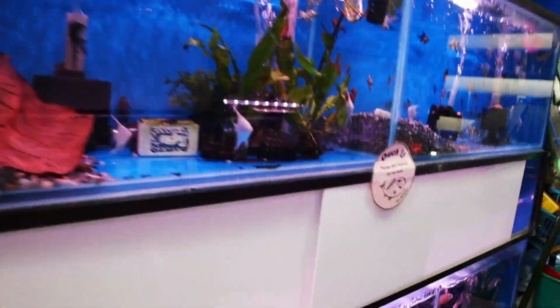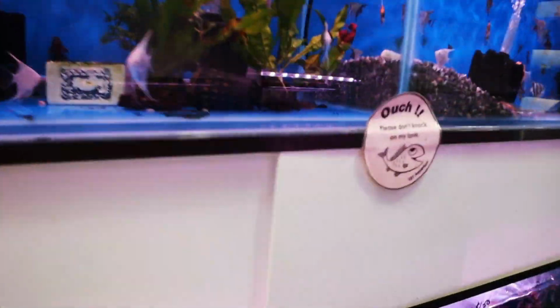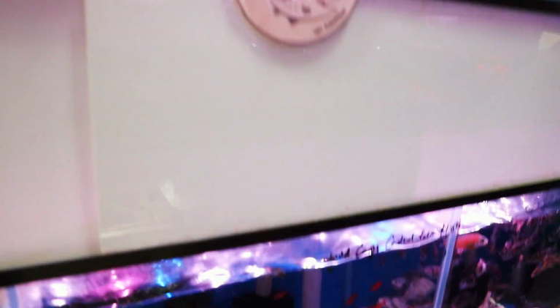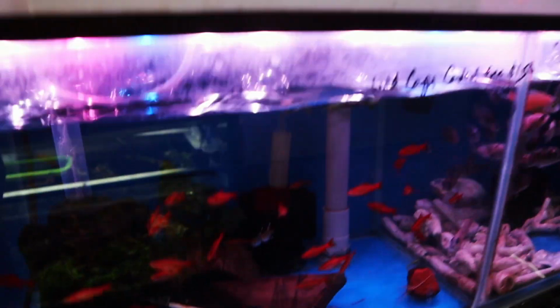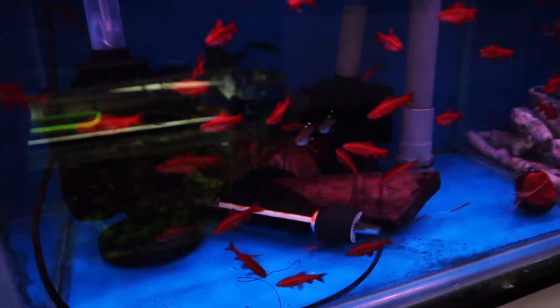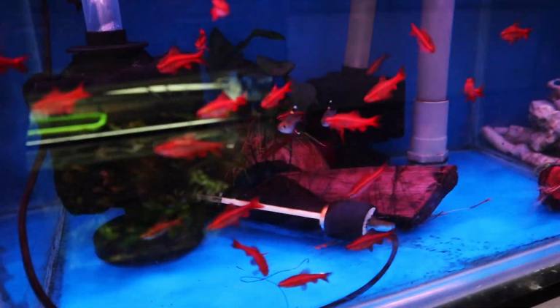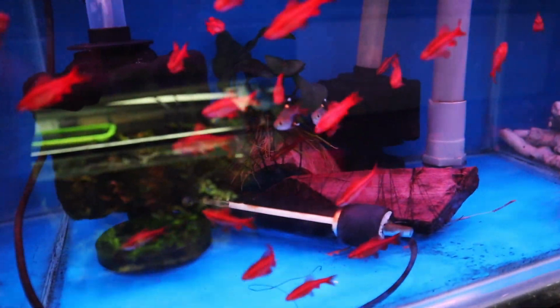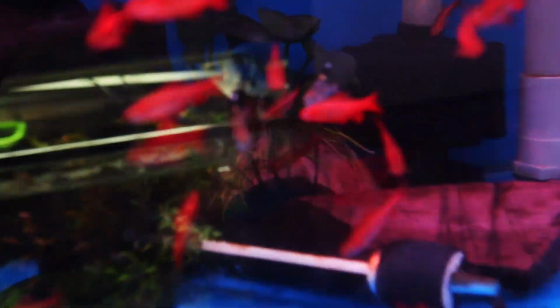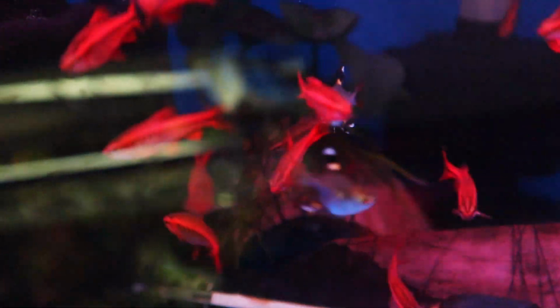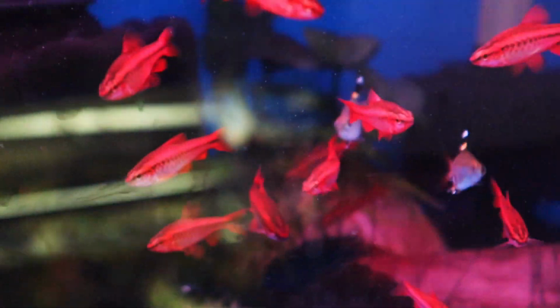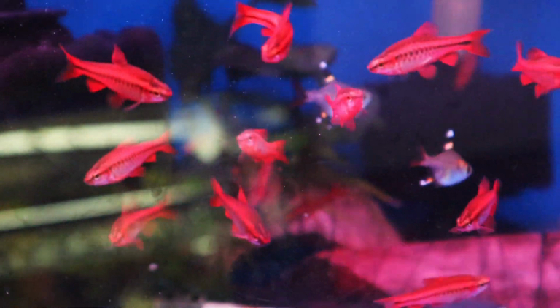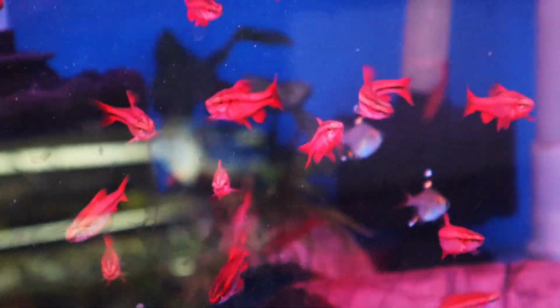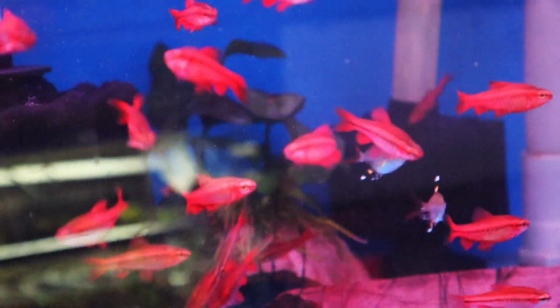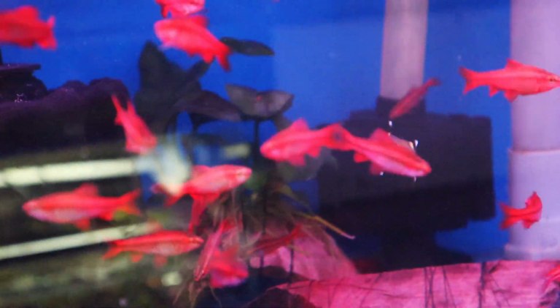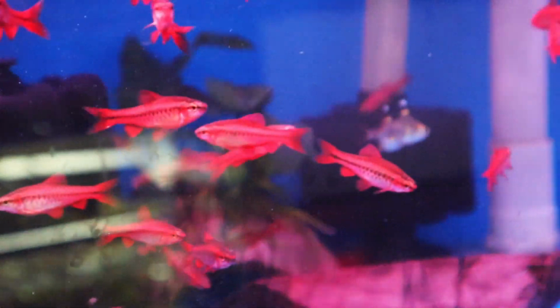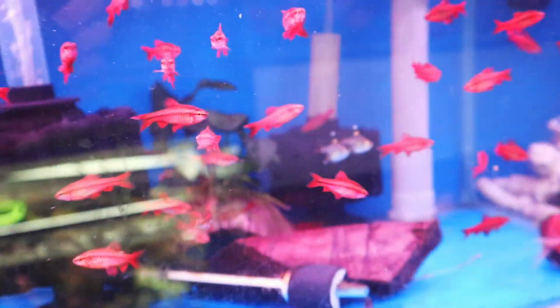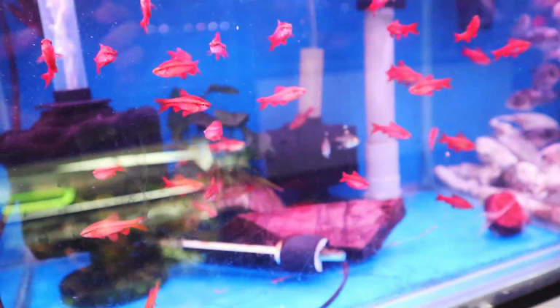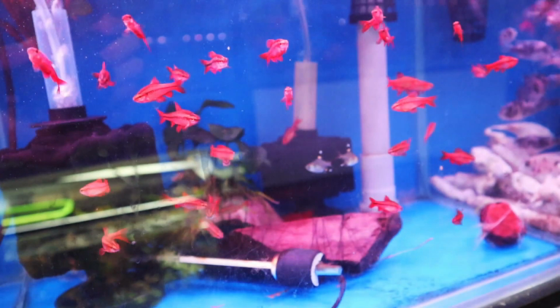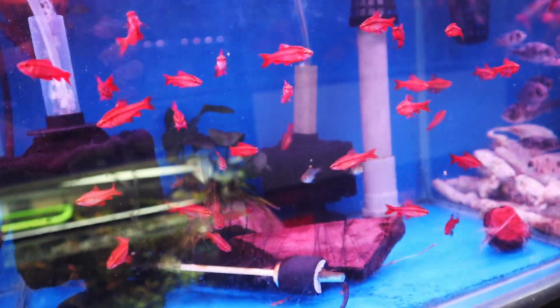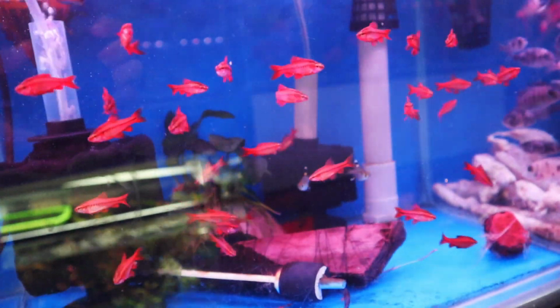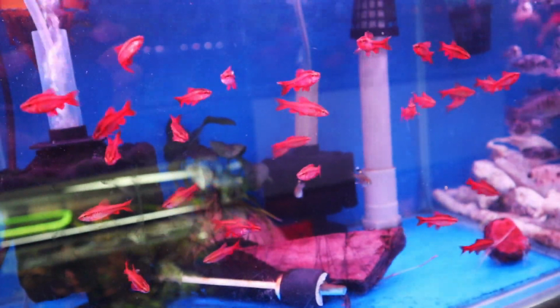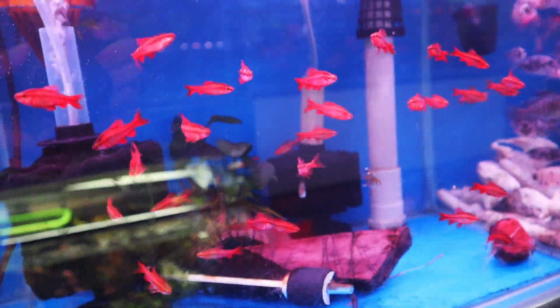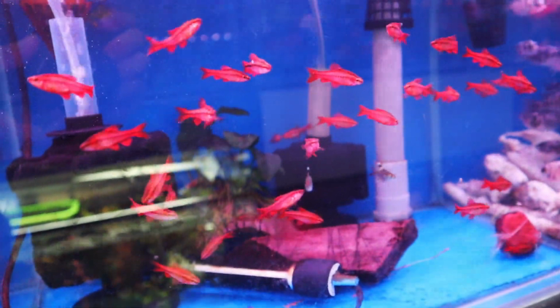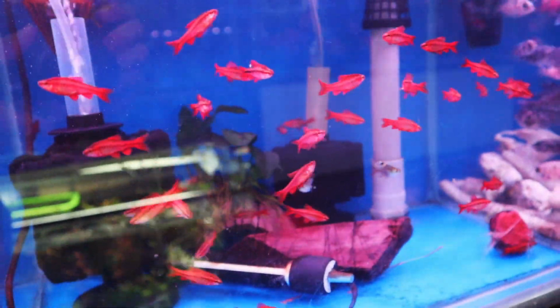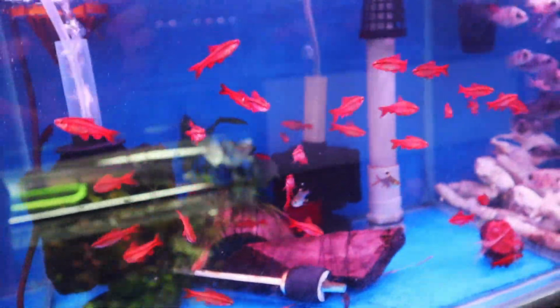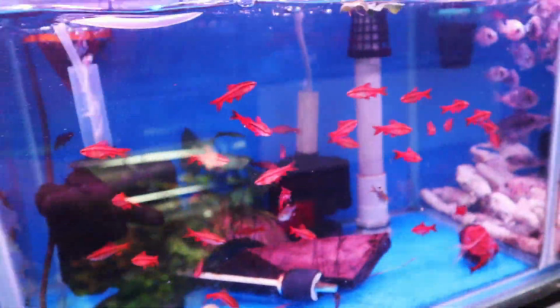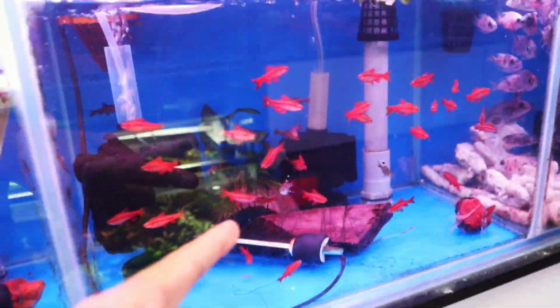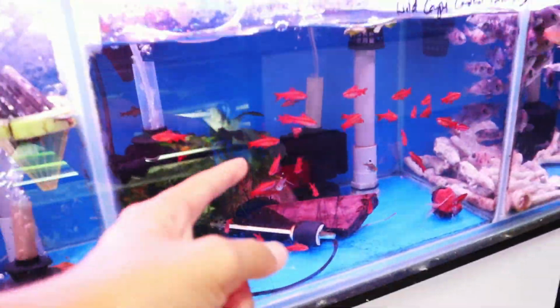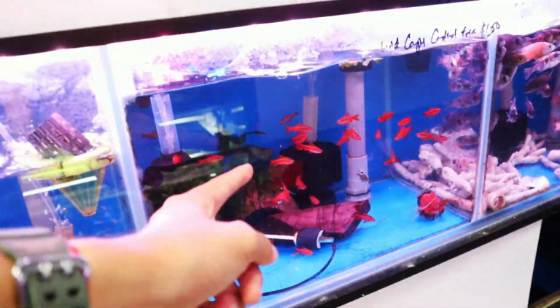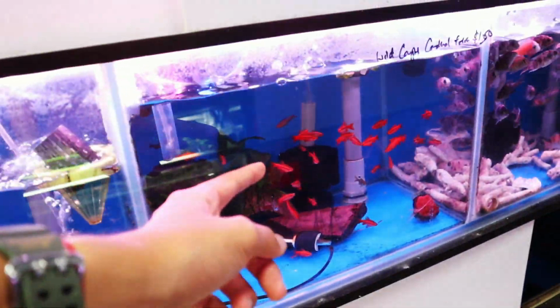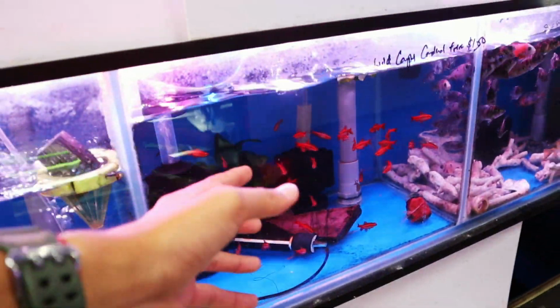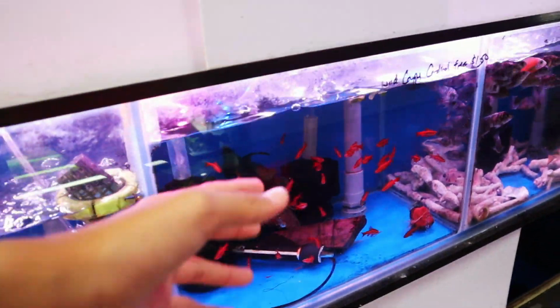So I'm really thinking about getting these — these are cherry barbs. Look at them, so beautiful. I think I'll be getting some of these today.